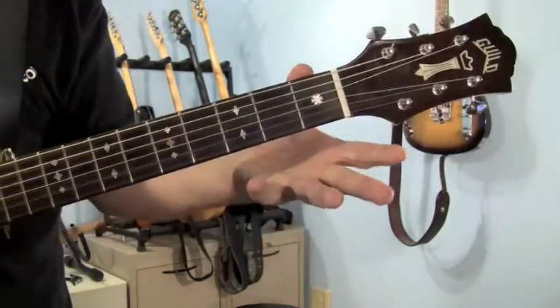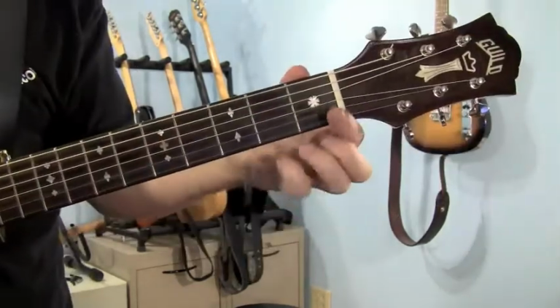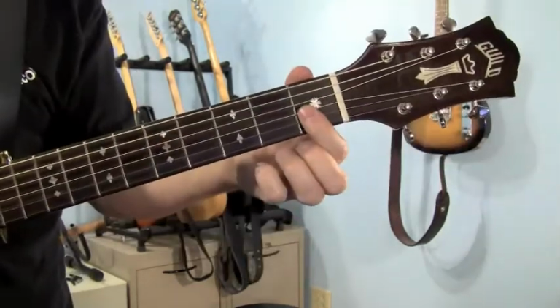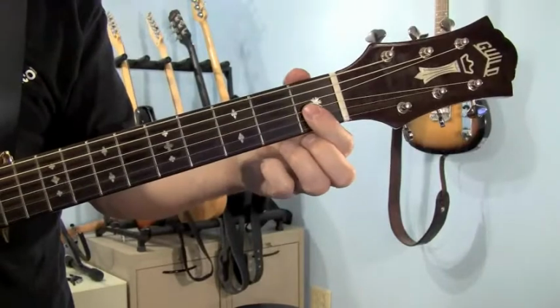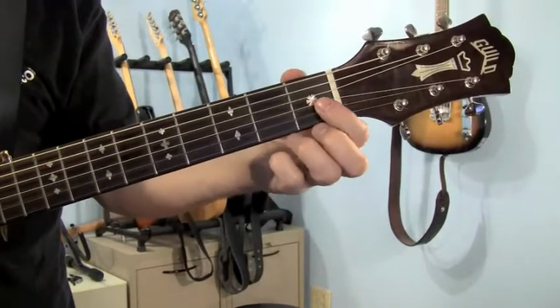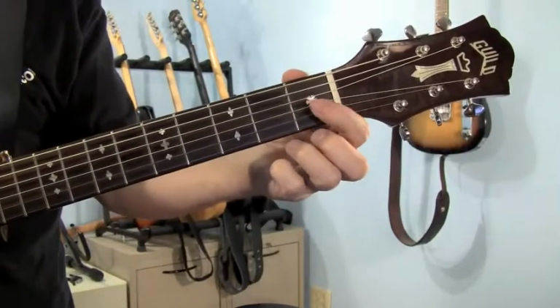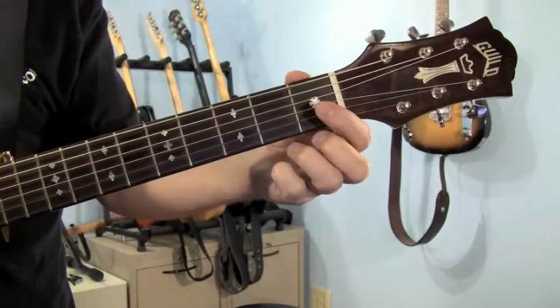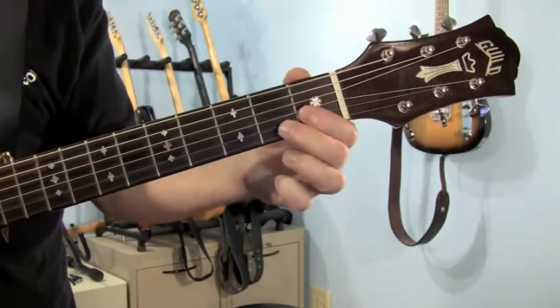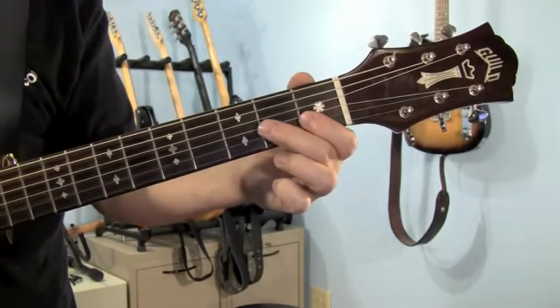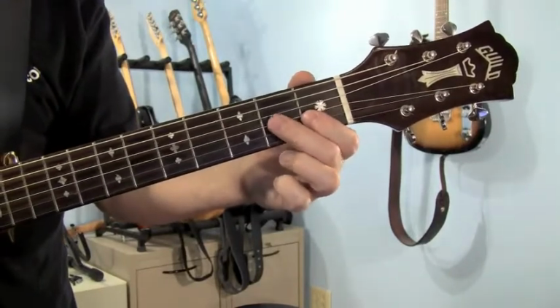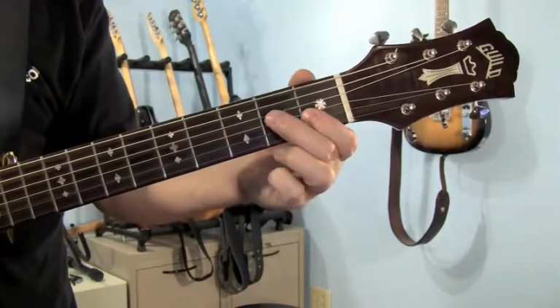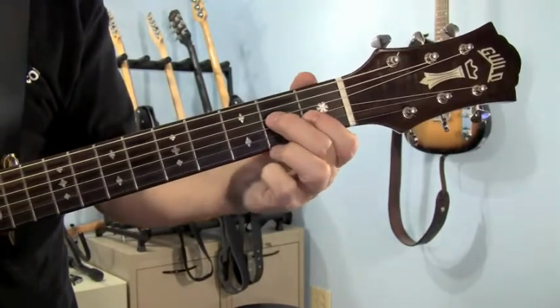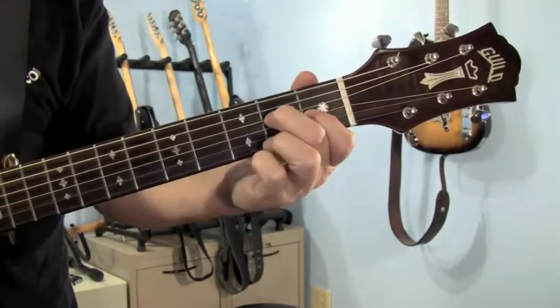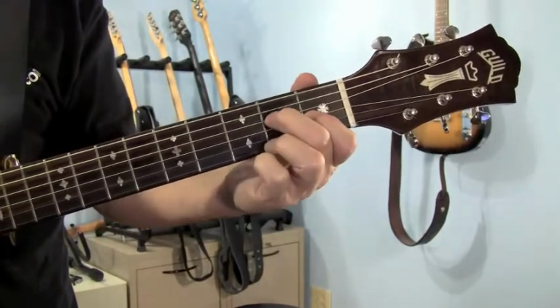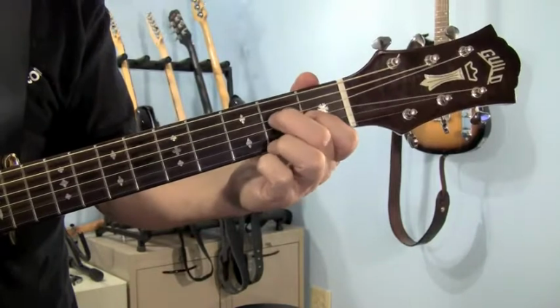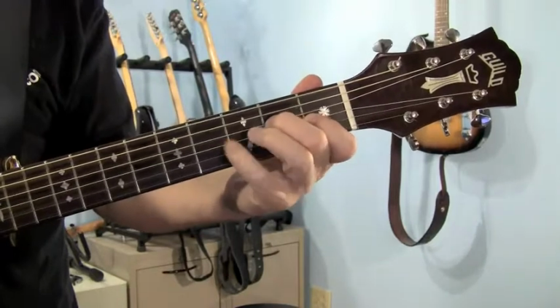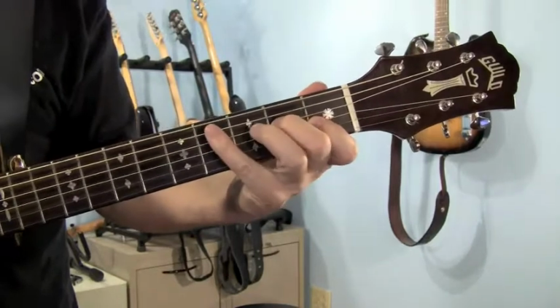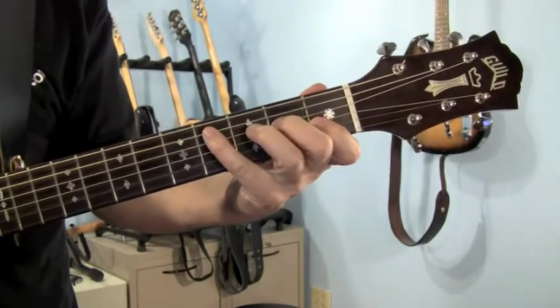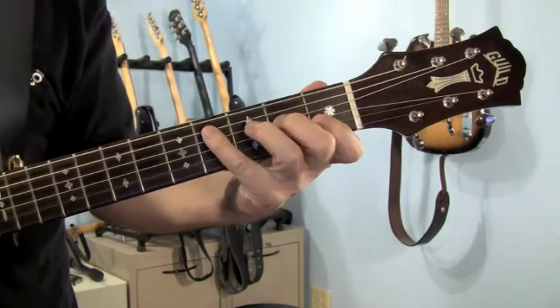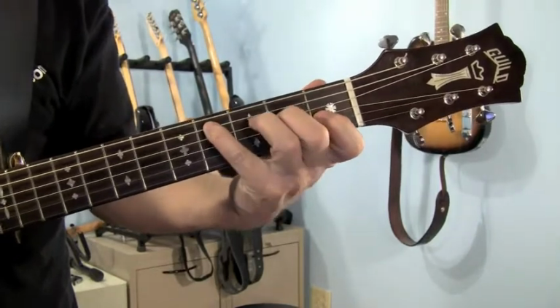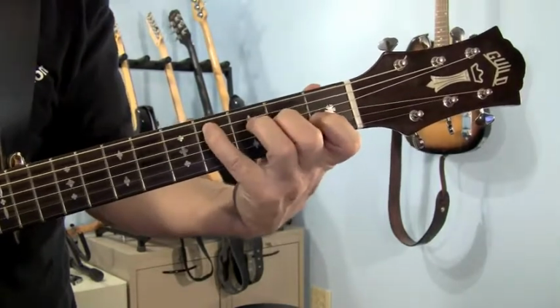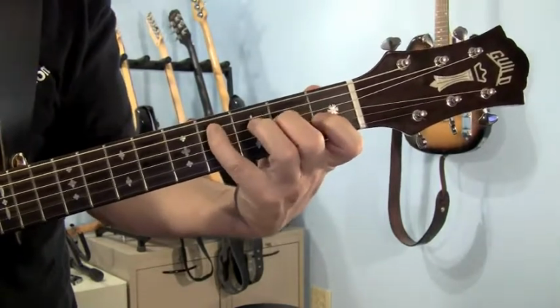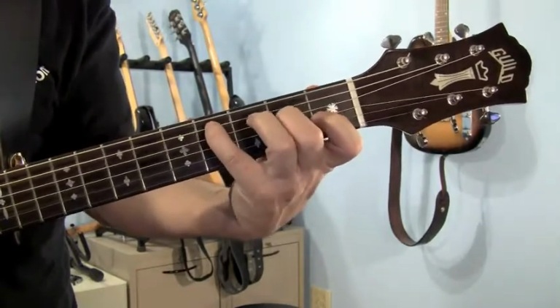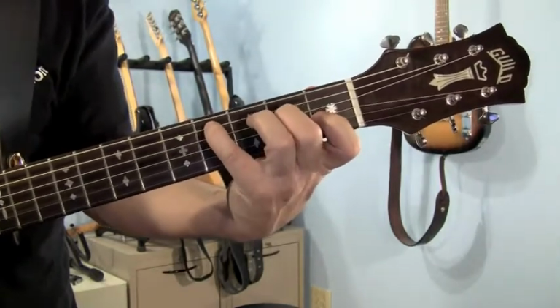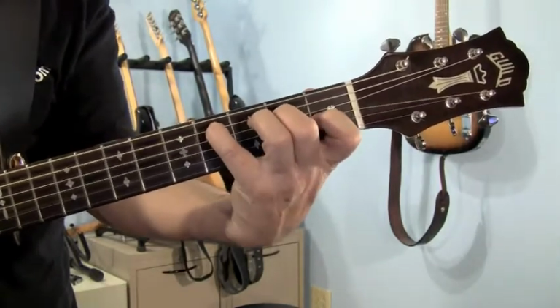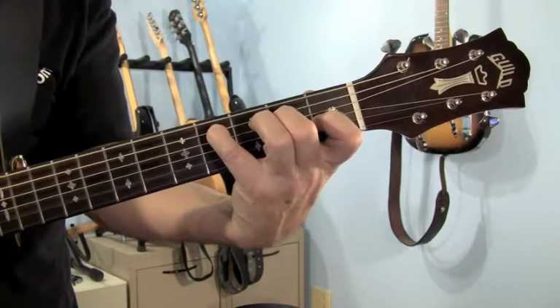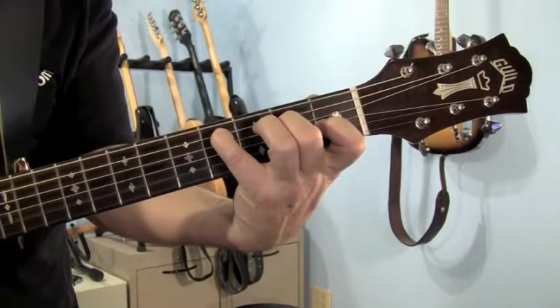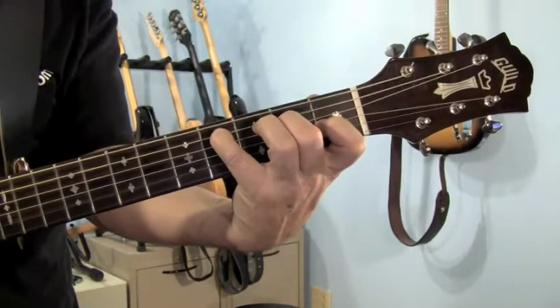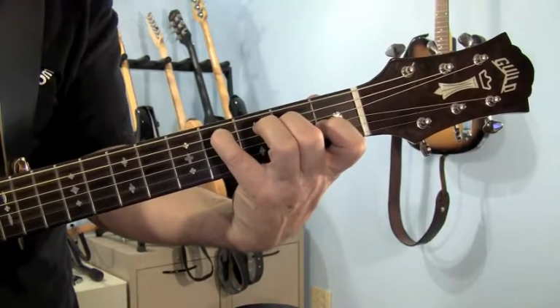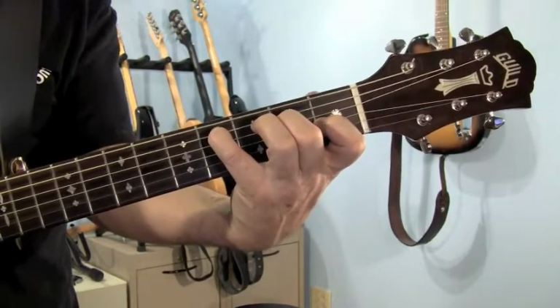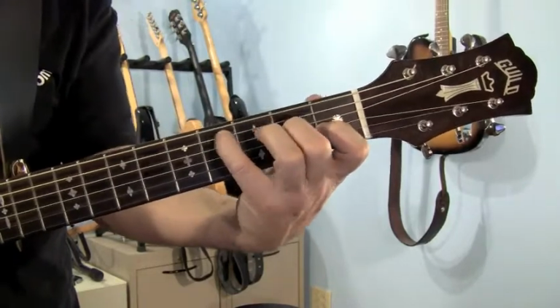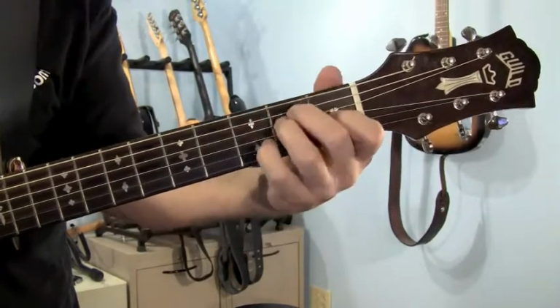For the E6, your first finger goes on the third string first fret. Your middle finger is going to go on the fourth string second fret, and with your pinky play the fourth fret on the fifth string. Then run back to the E.